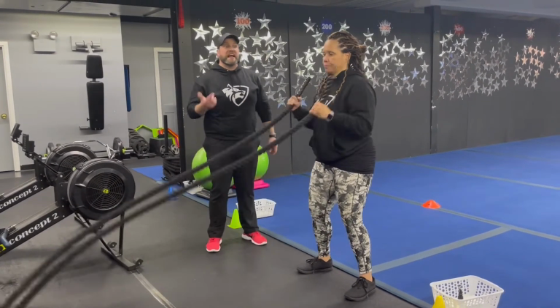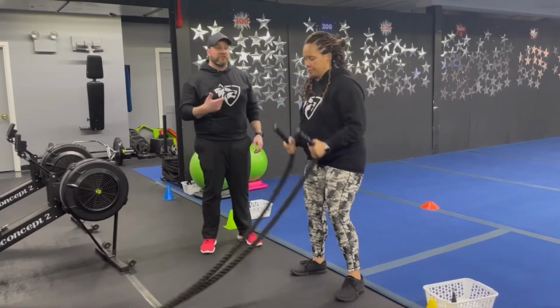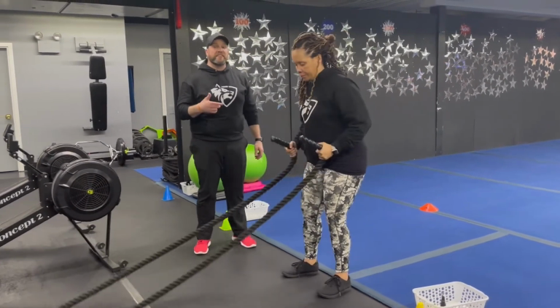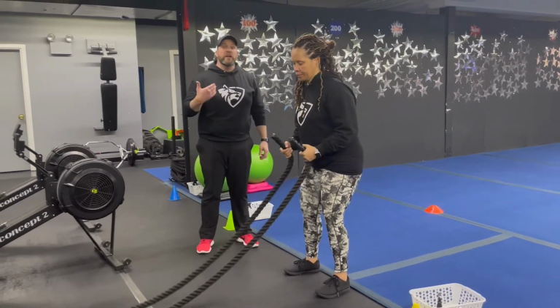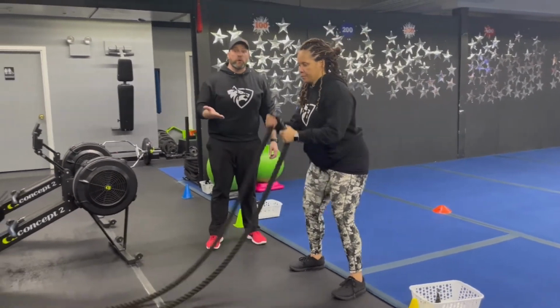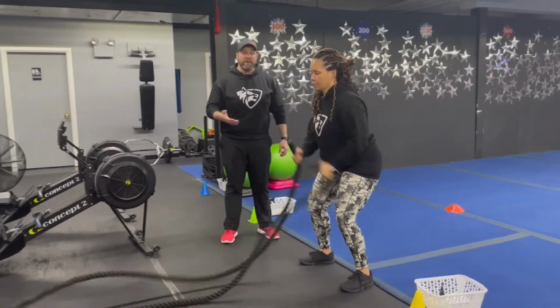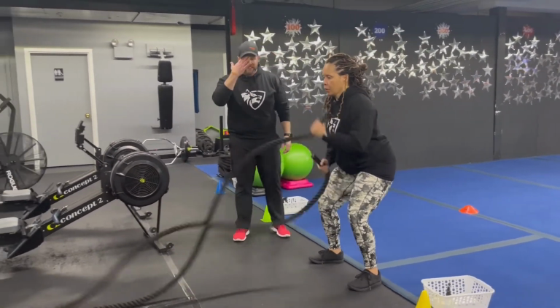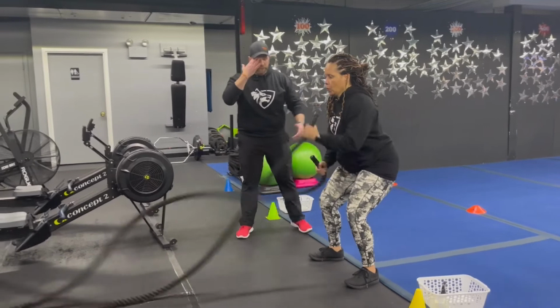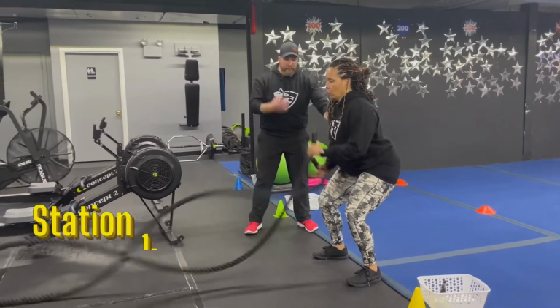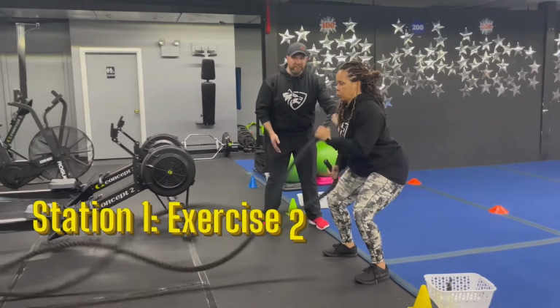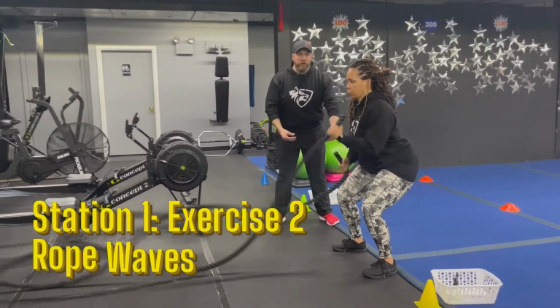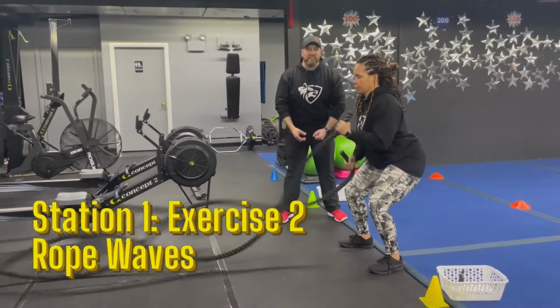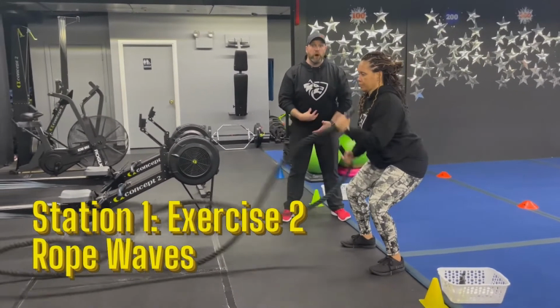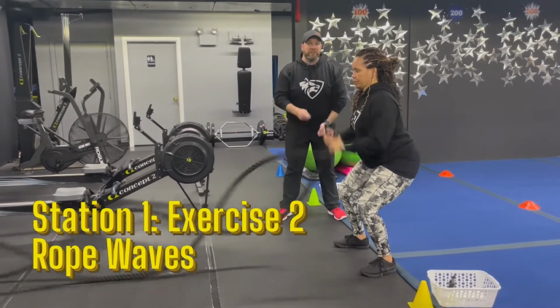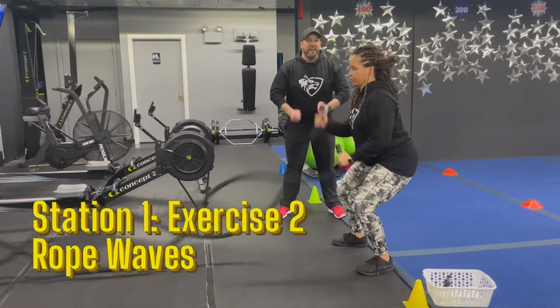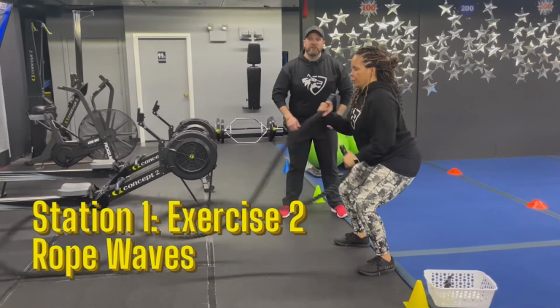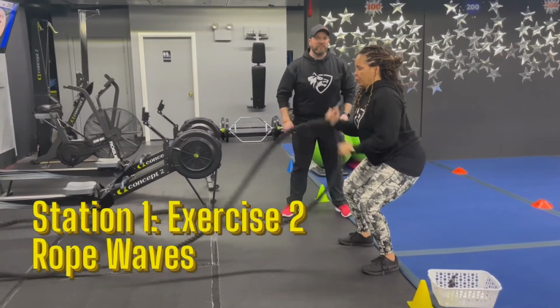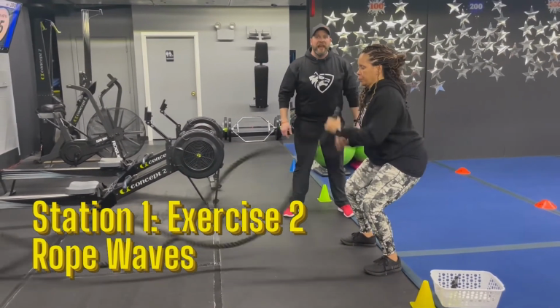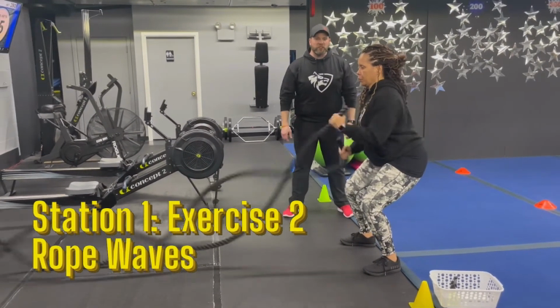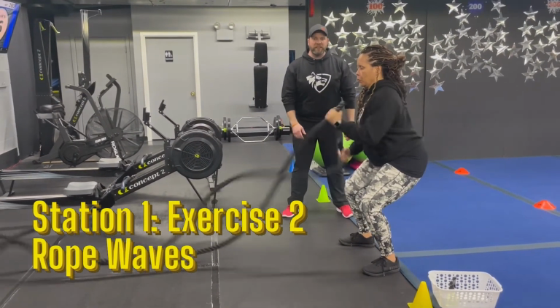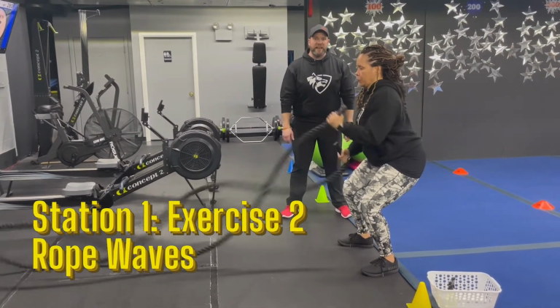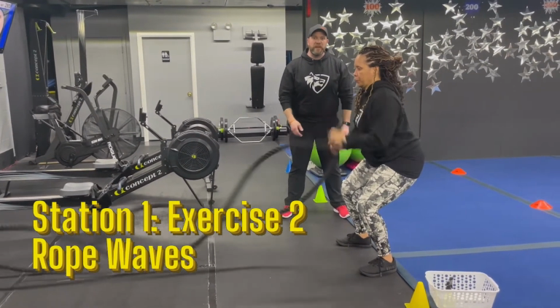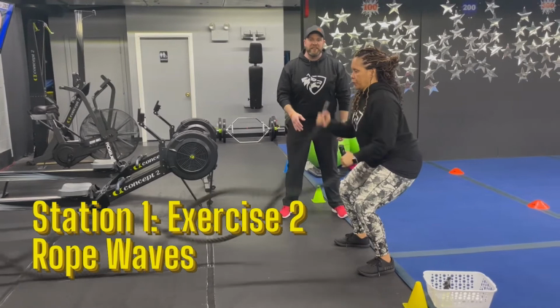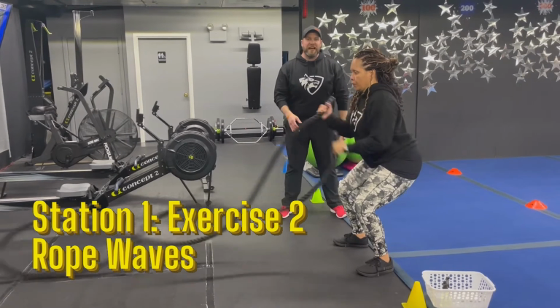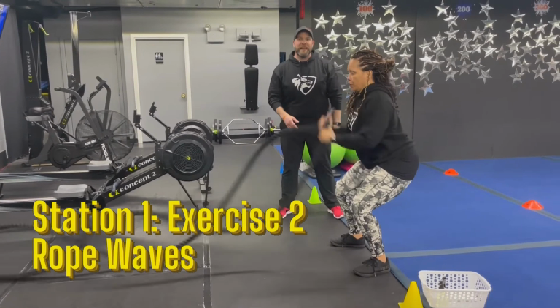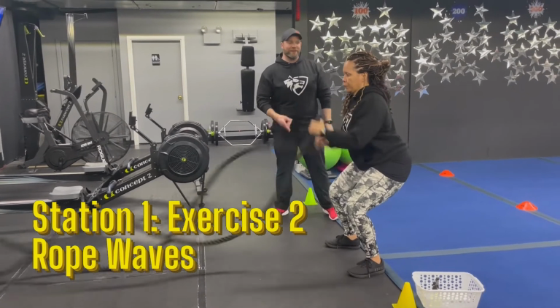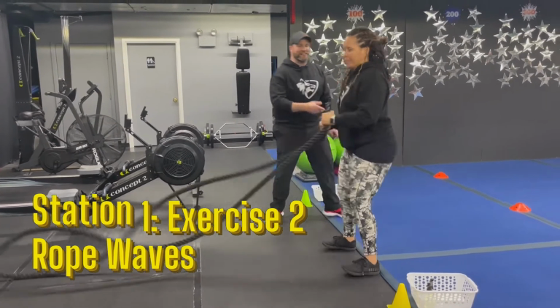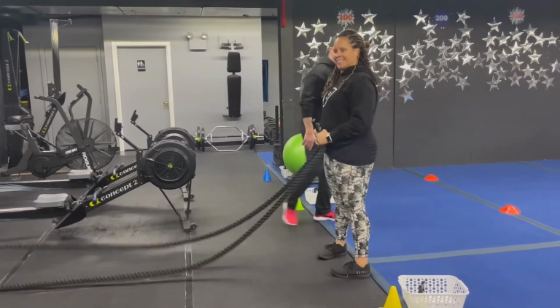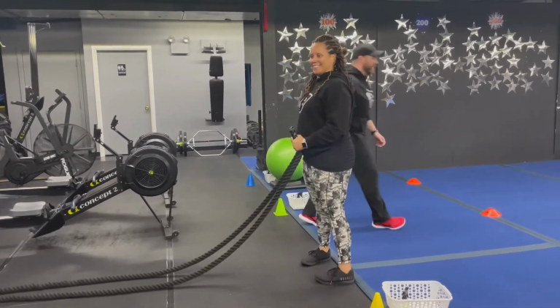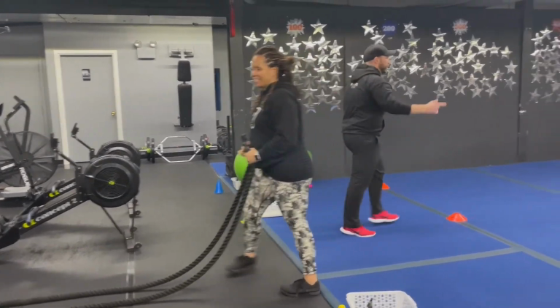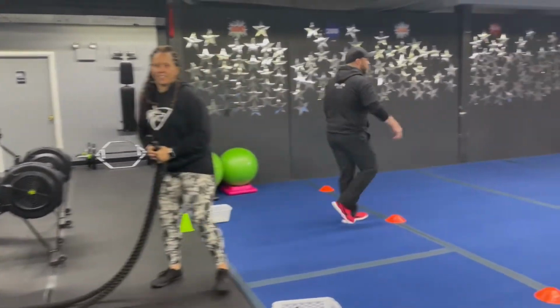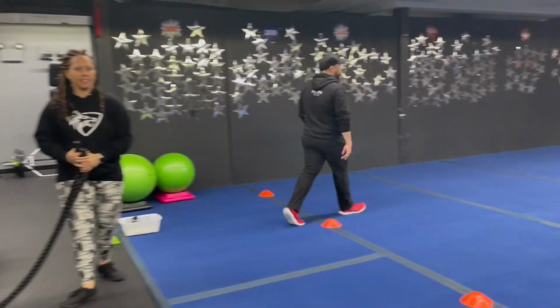The second exercise here is our row play. Nice and simple — butt stays low, chest up, wall goes up, and get those hands going as quickly as you can the entire time. Nice job, Tia. We're coming over to station number two.